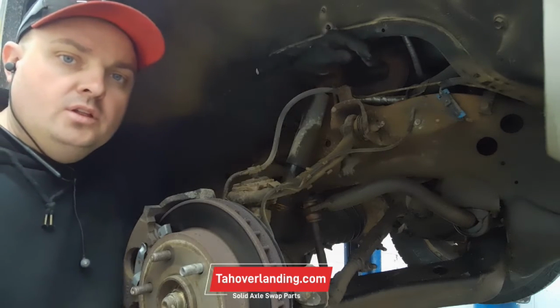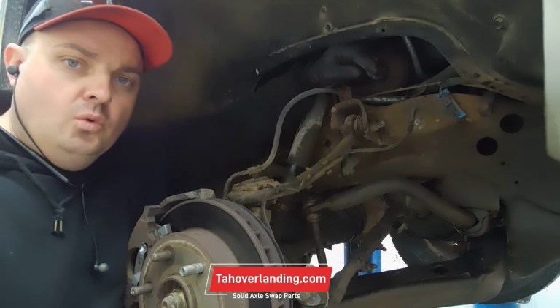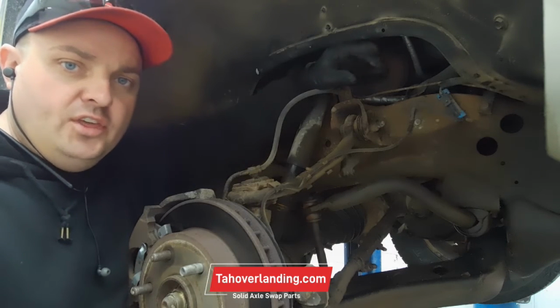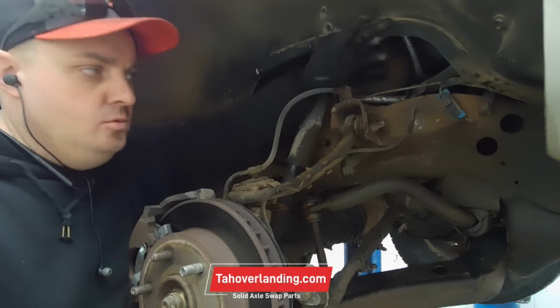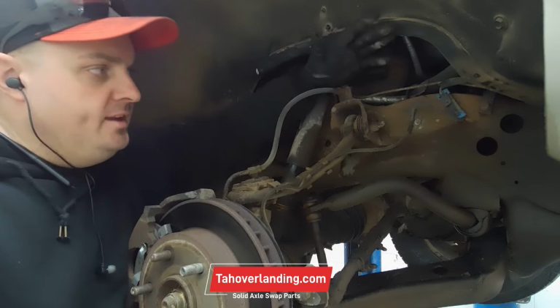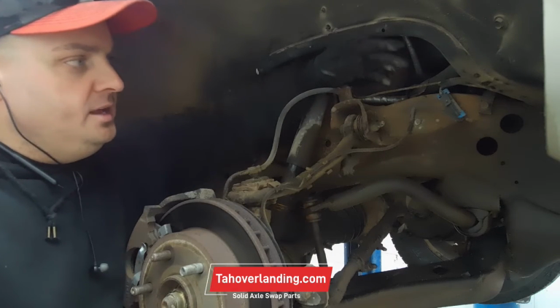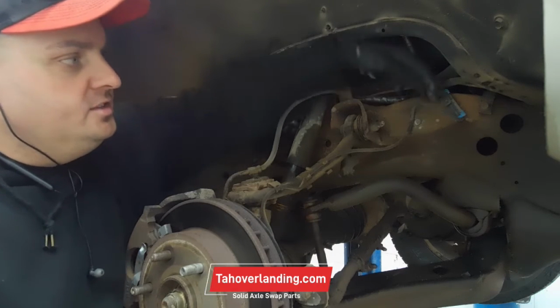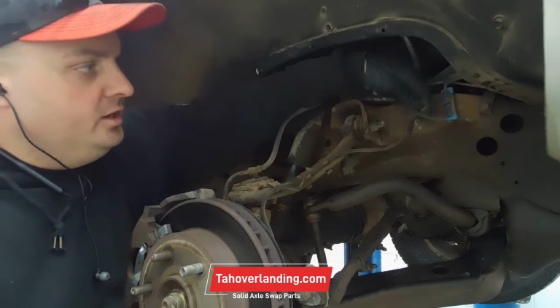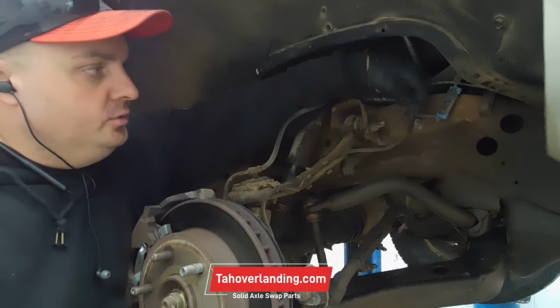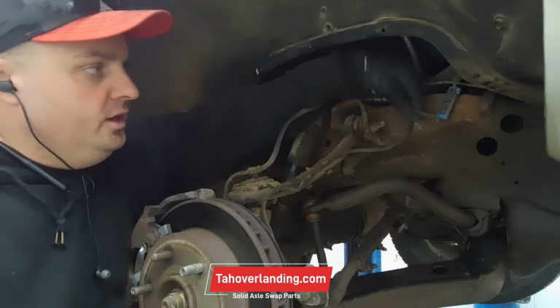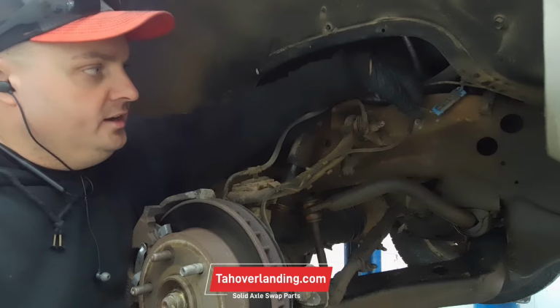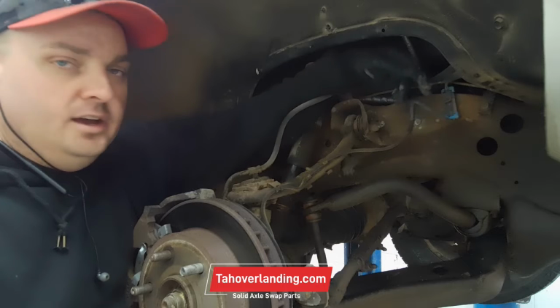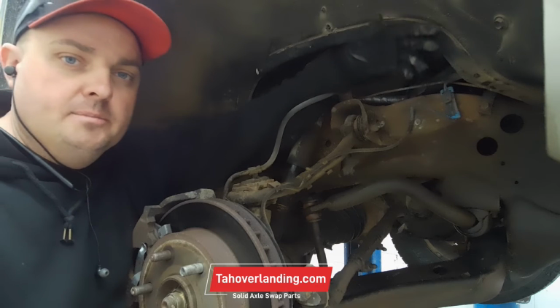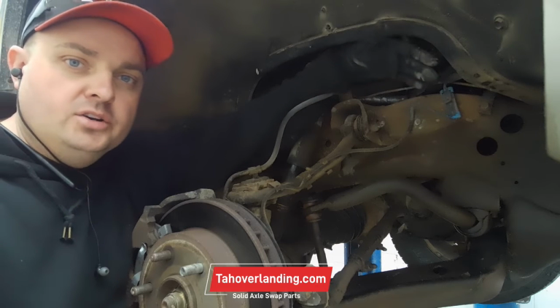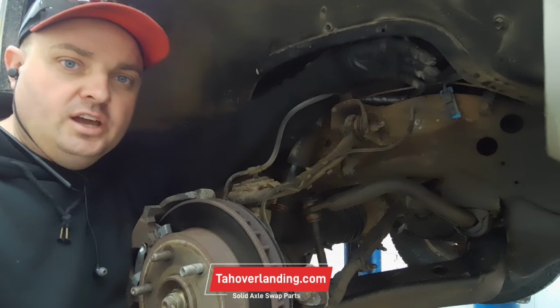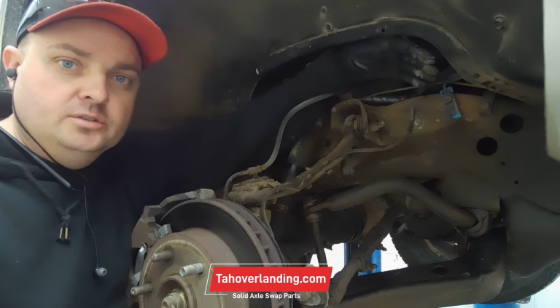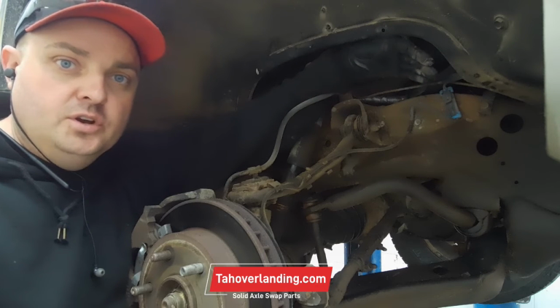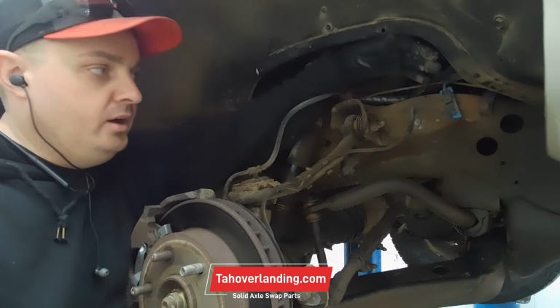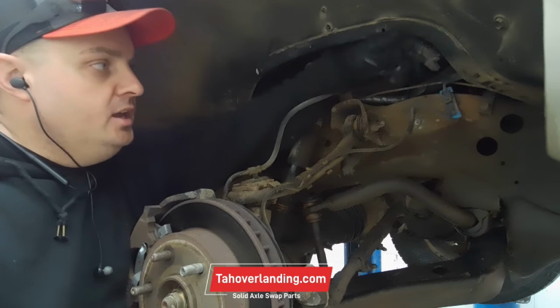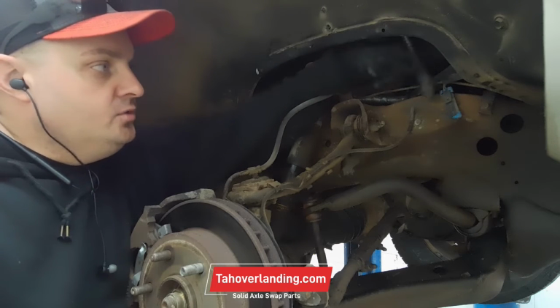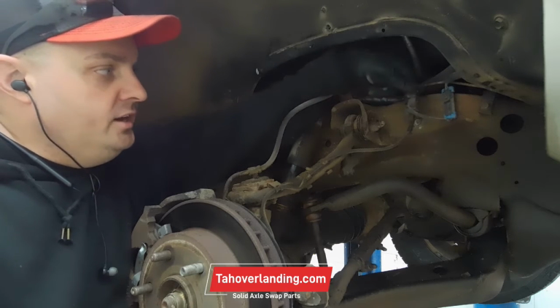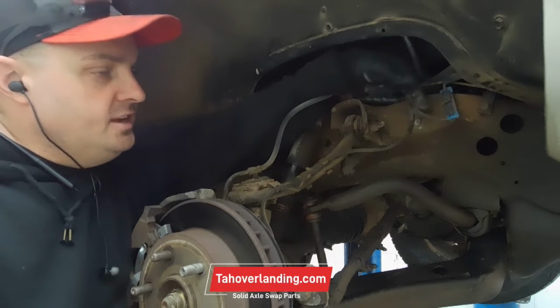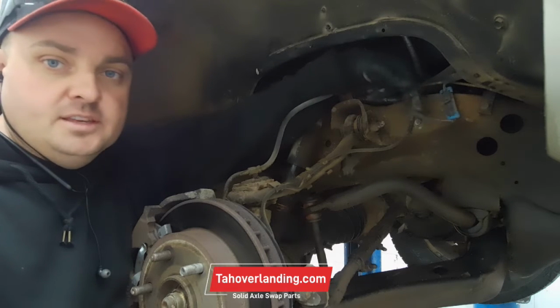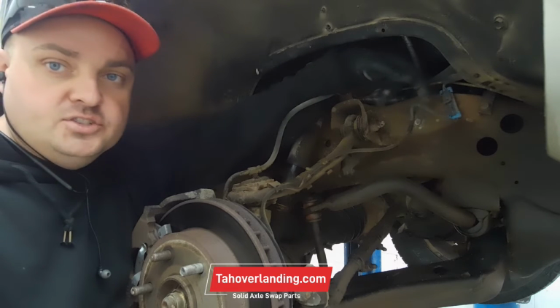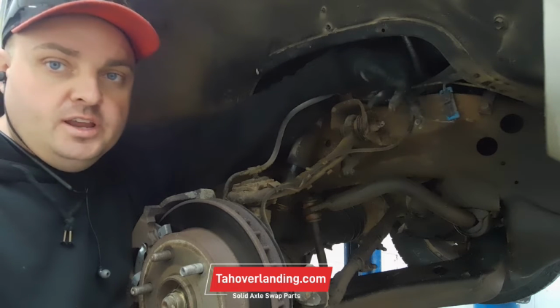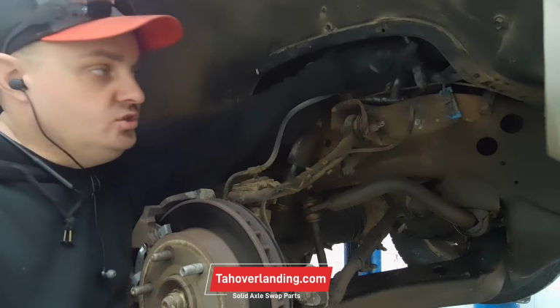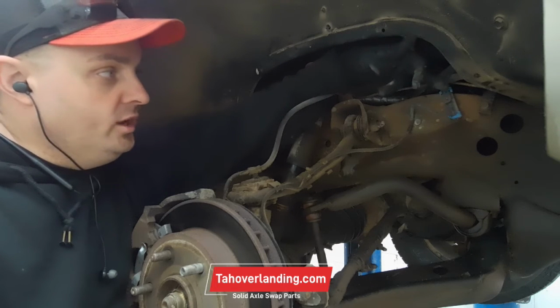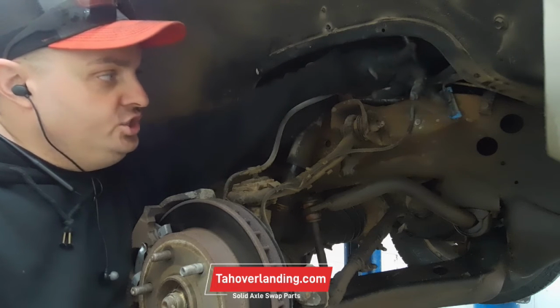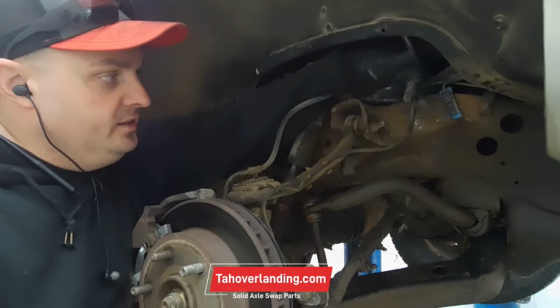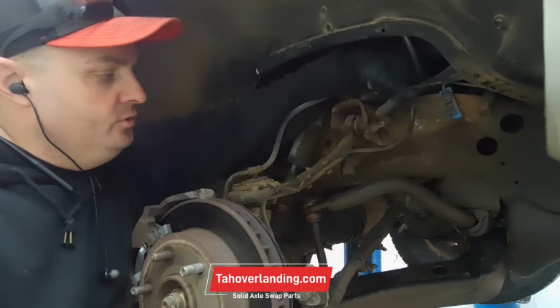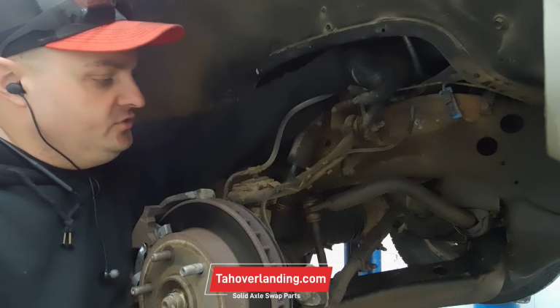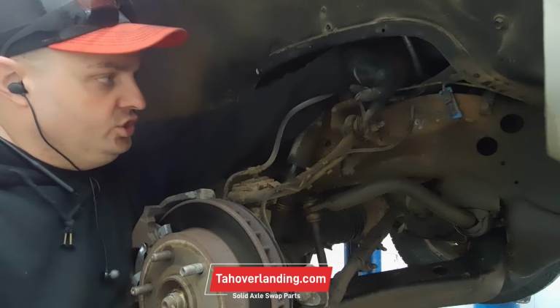The one thing that you may end up needing, since we're going to do a modern style unit bearing, is we're going to need this ABS sensor right here, so we're going to gently remove this for sure.